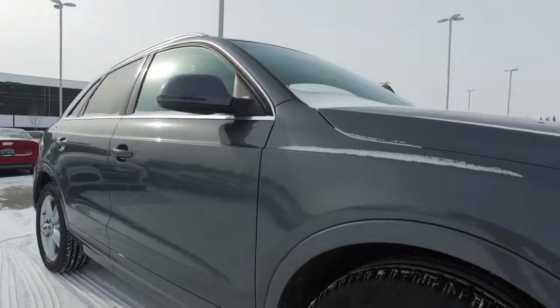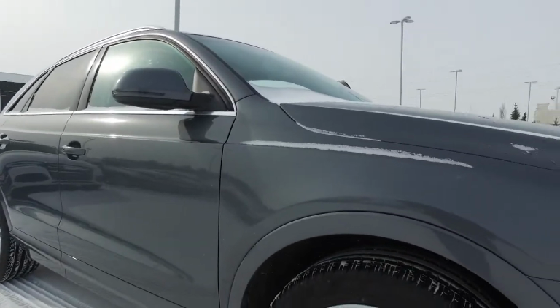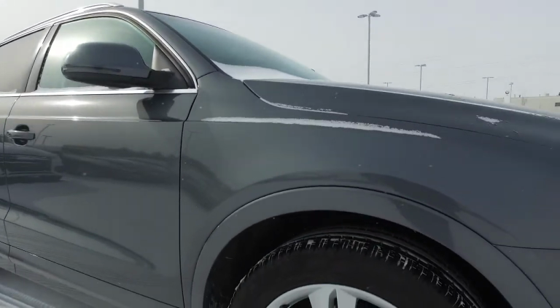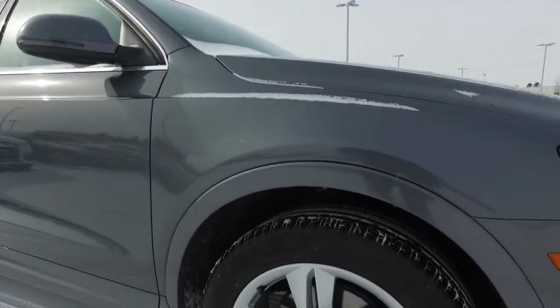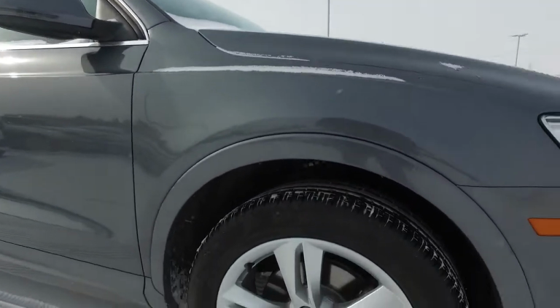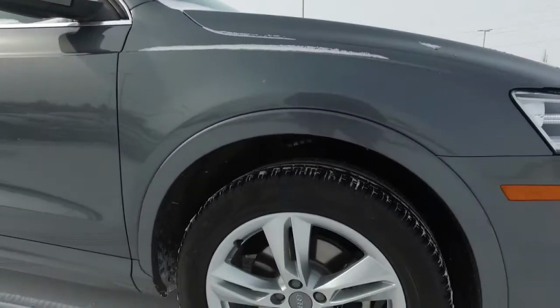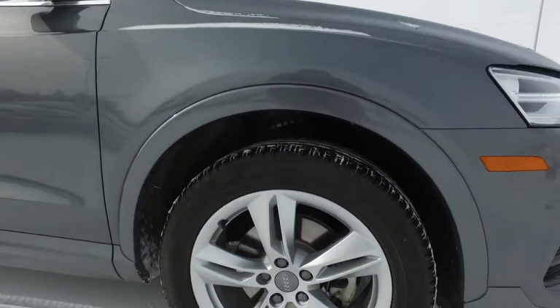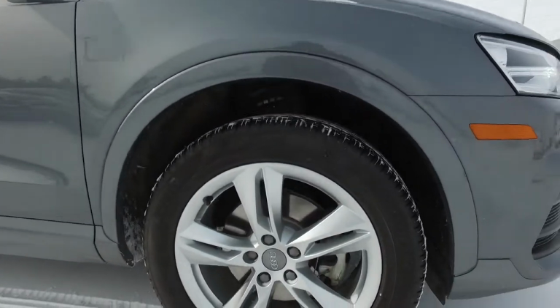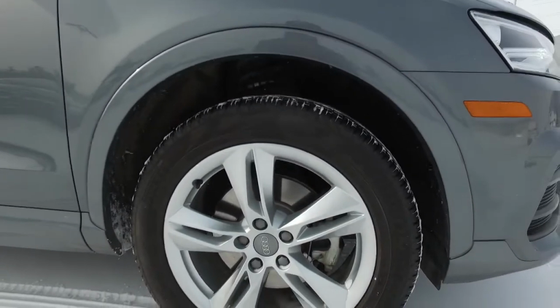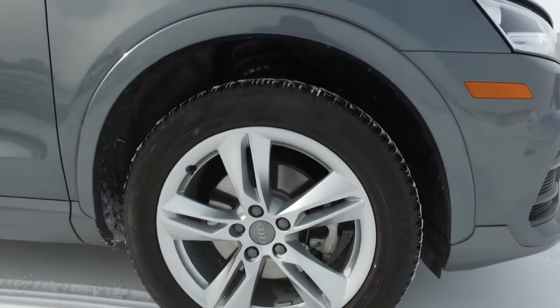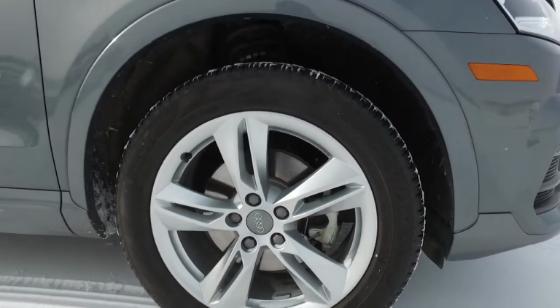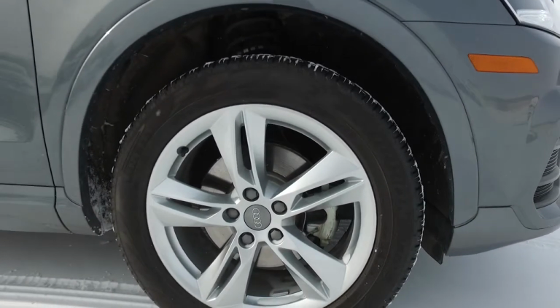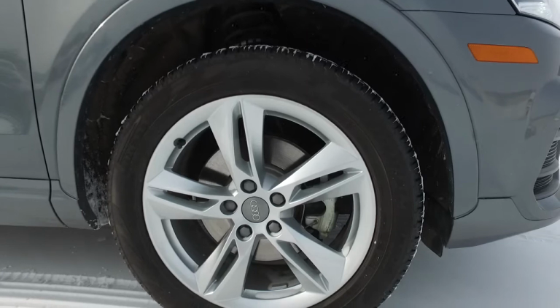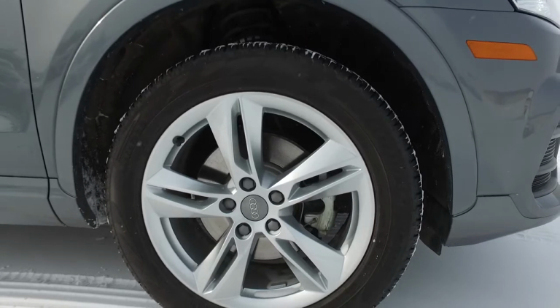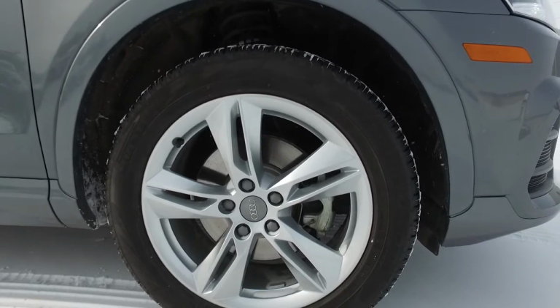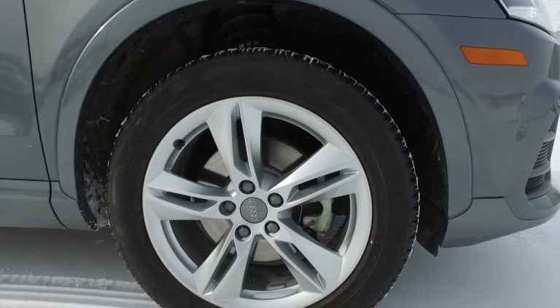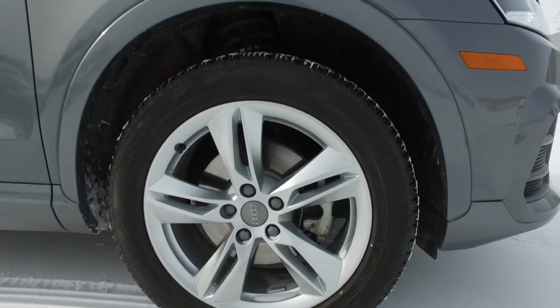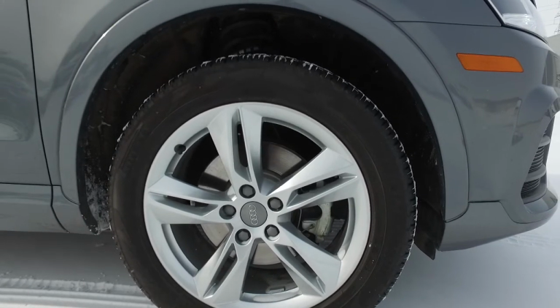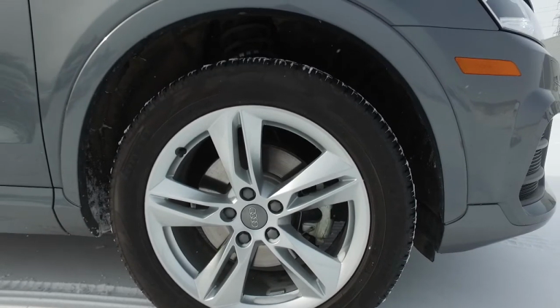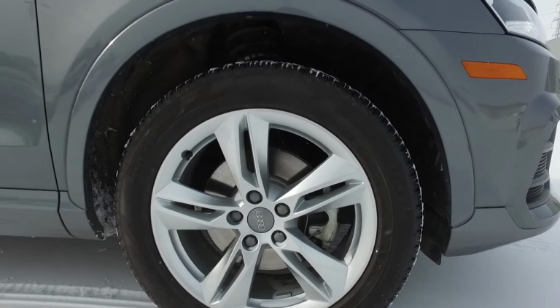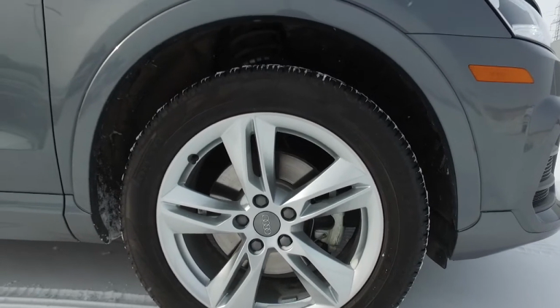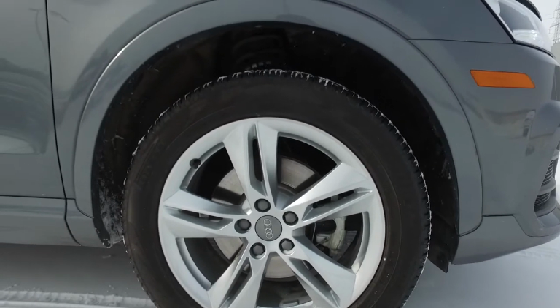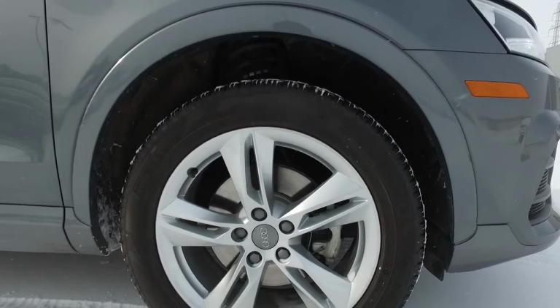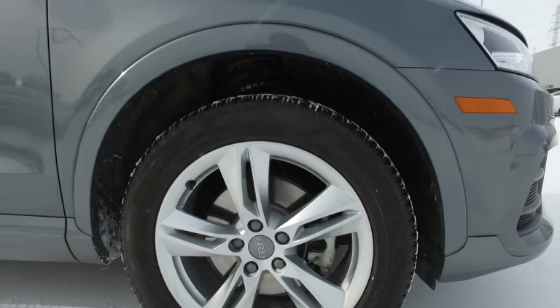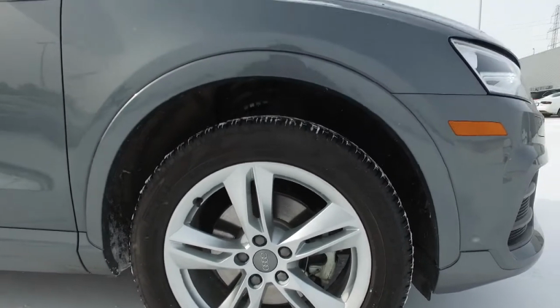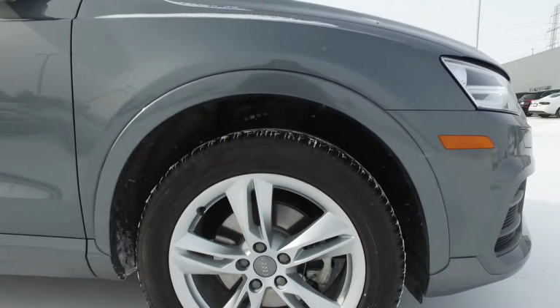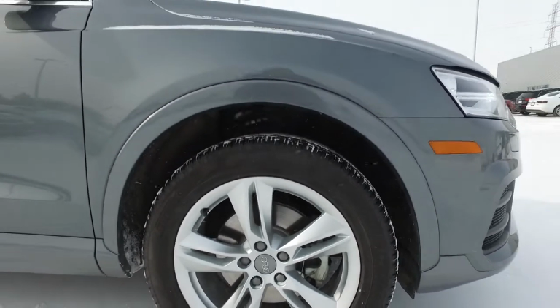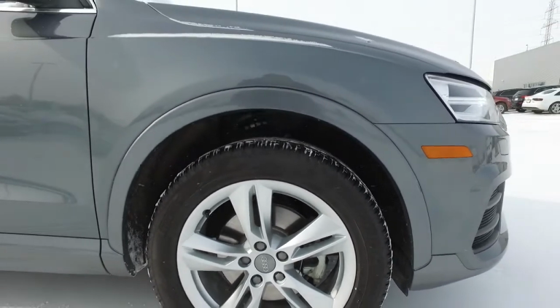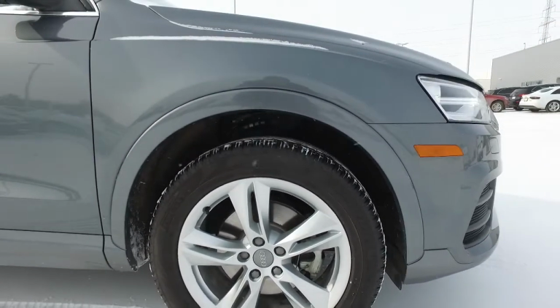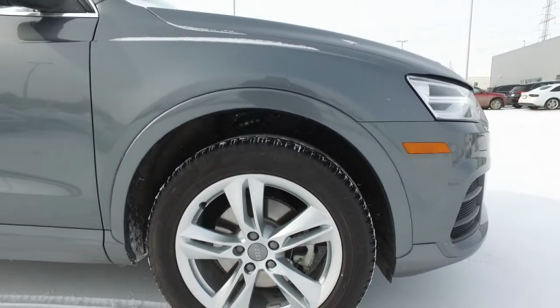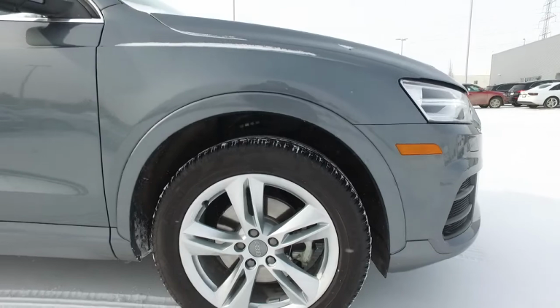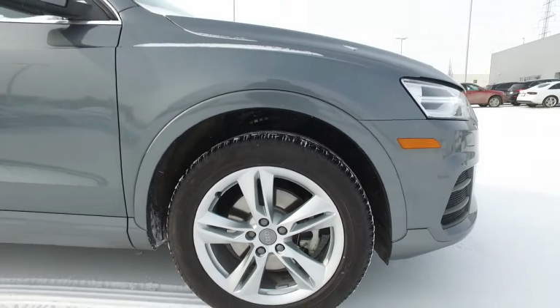Nice five-spoke design wheels, 18-inch rims. This one is equipped with winter tires at the moment.